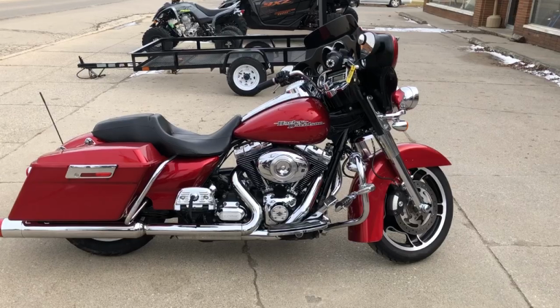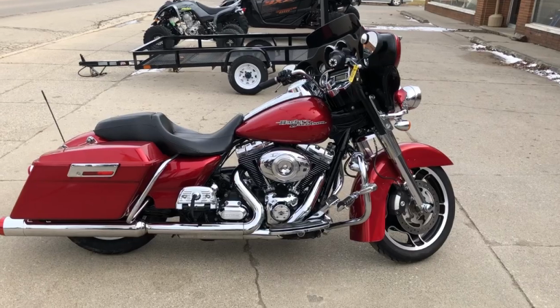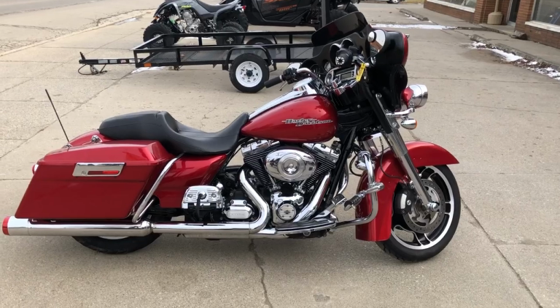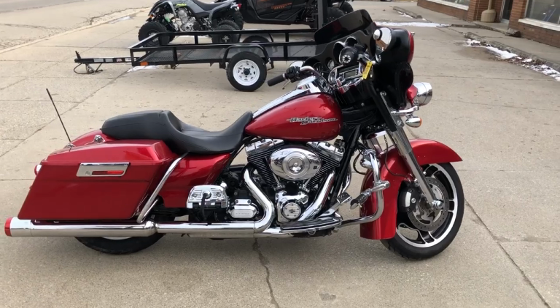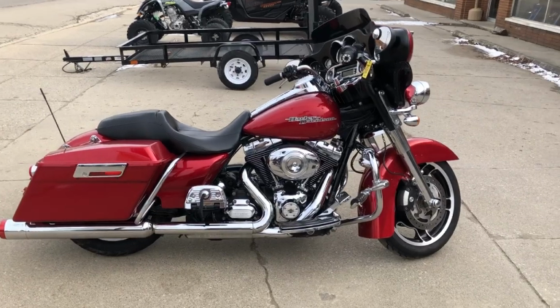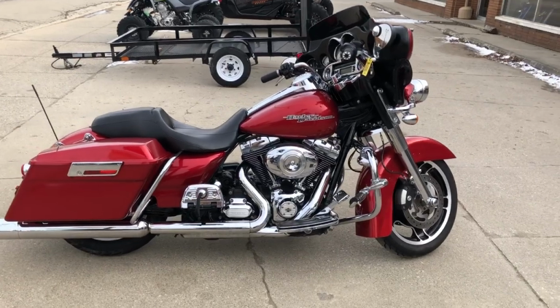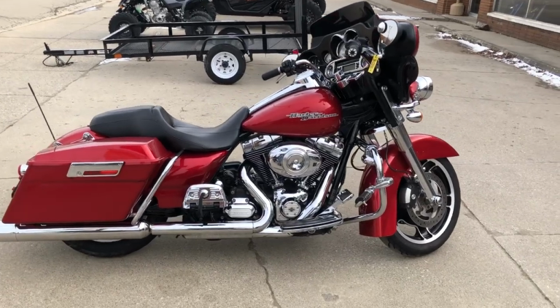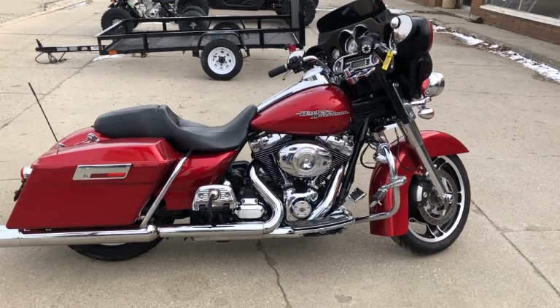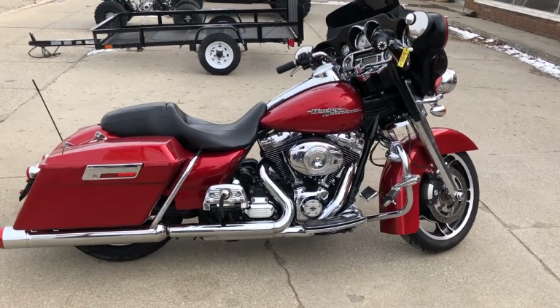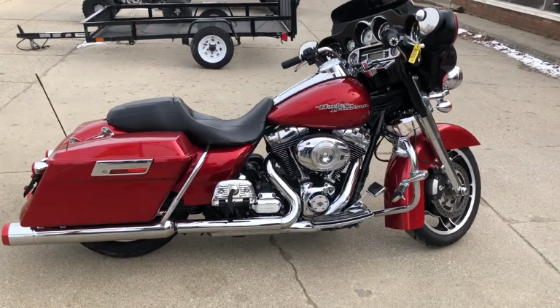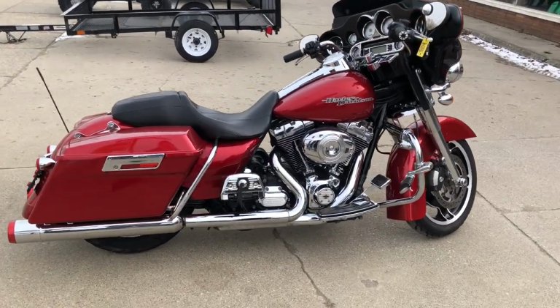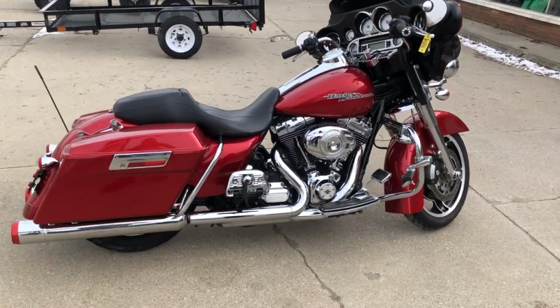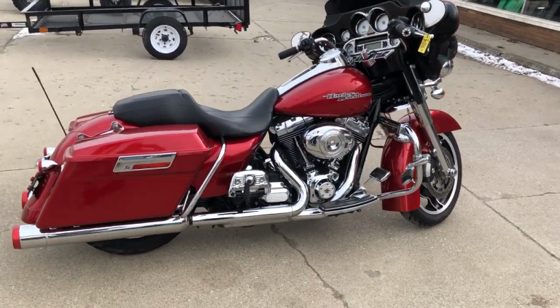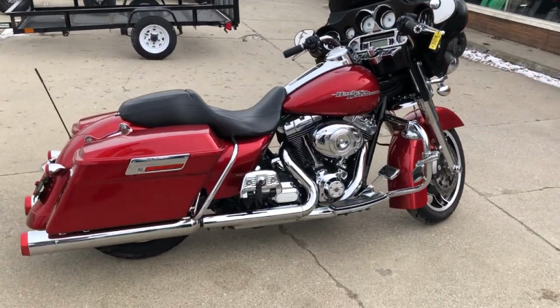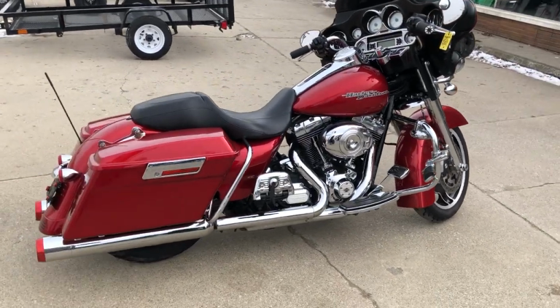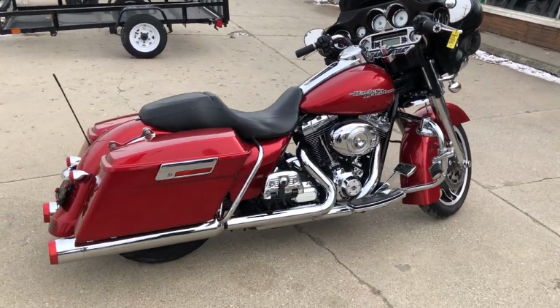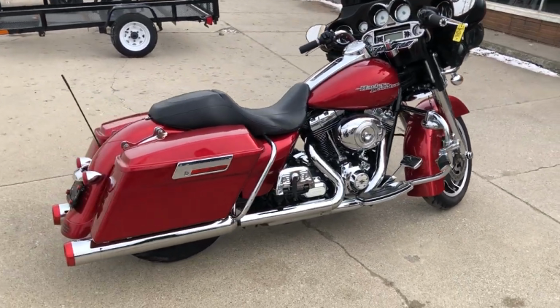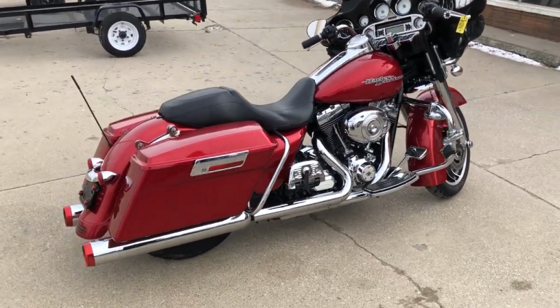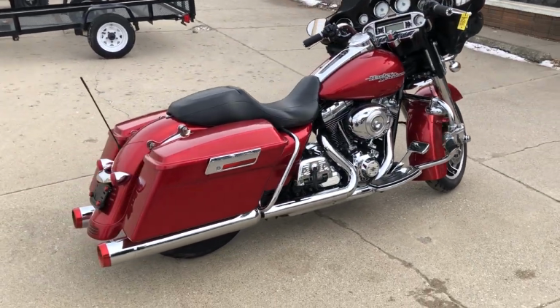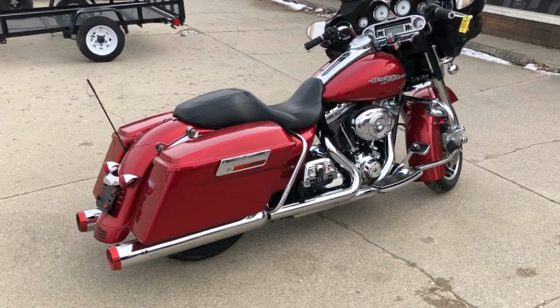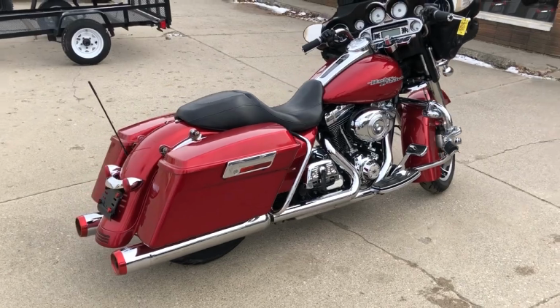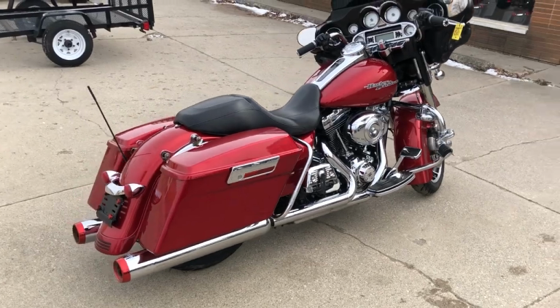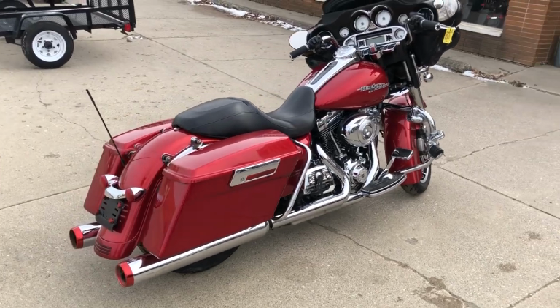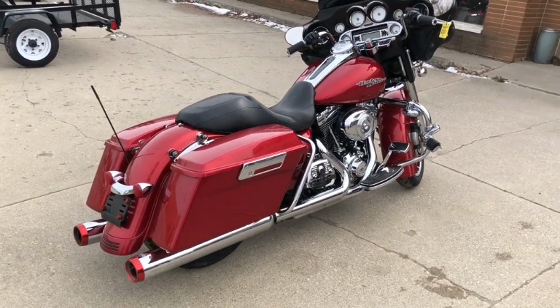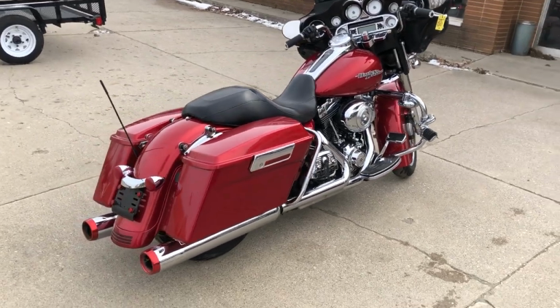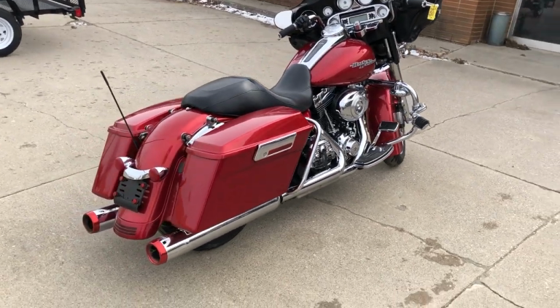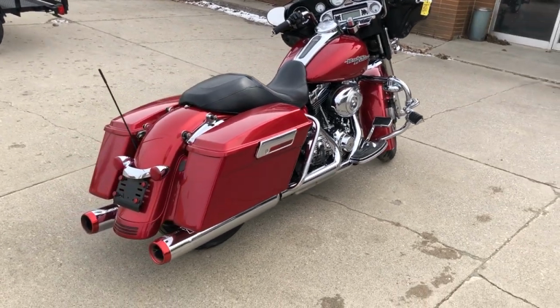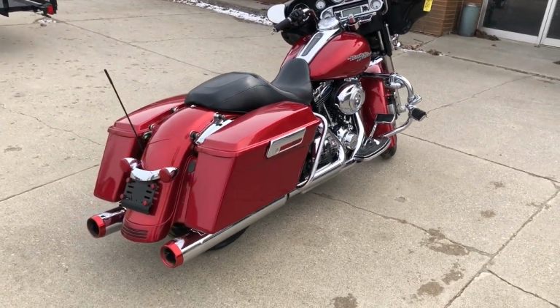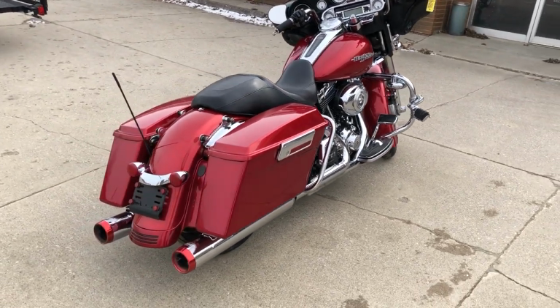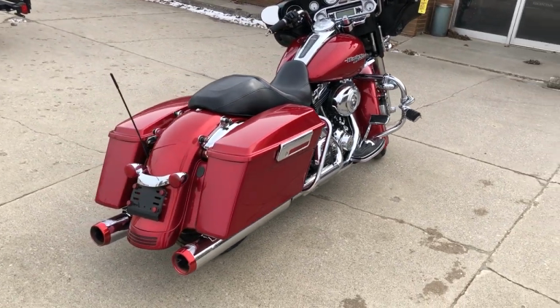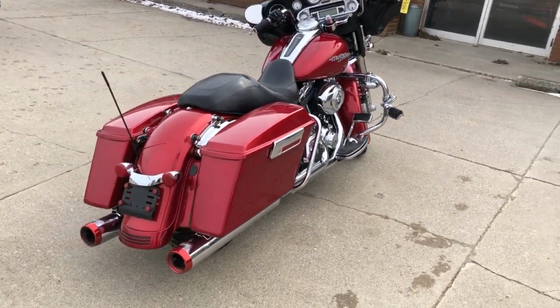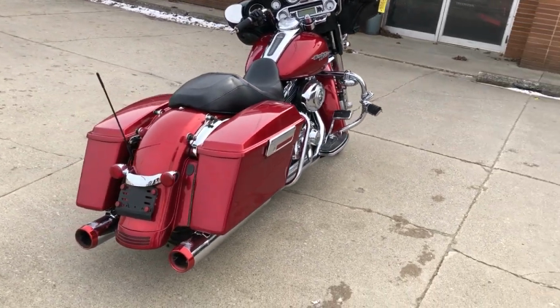Hey guys, ApprovalCommerceSports.com here. We have a used Street Glide for sale with over $2,000 of extras. Take a close look at this one.